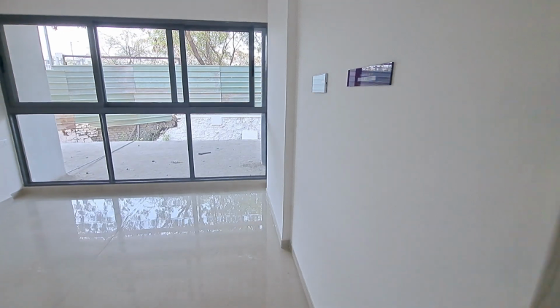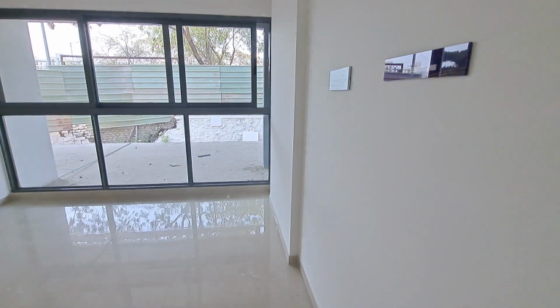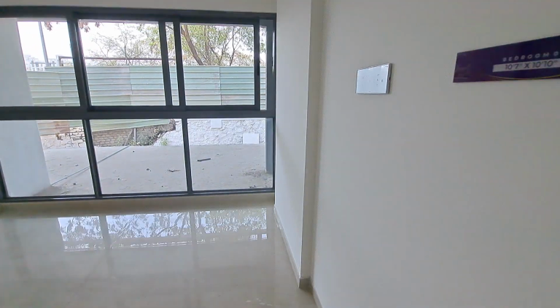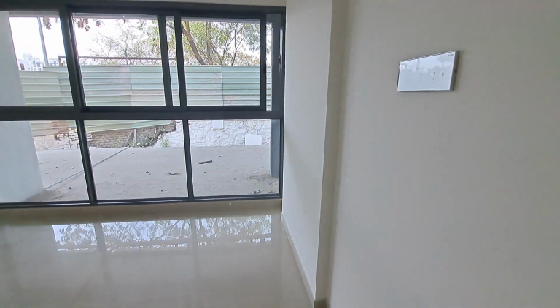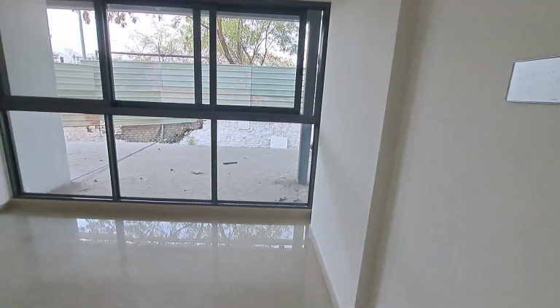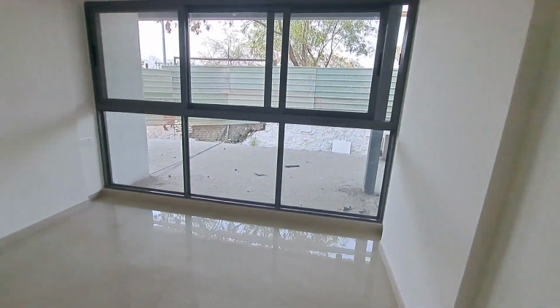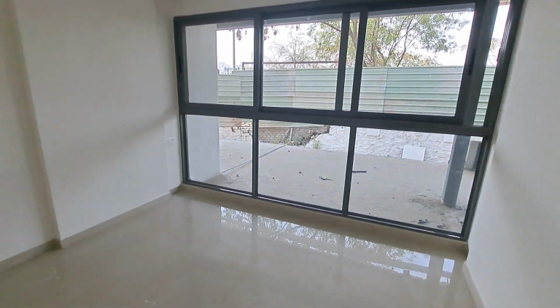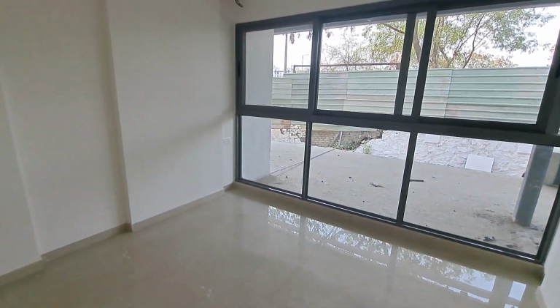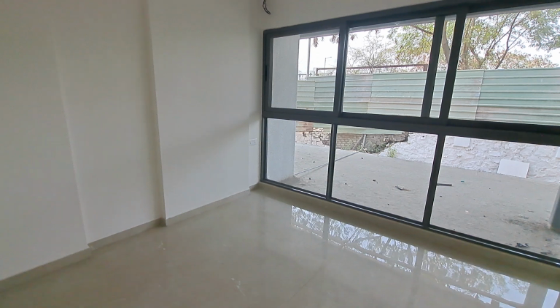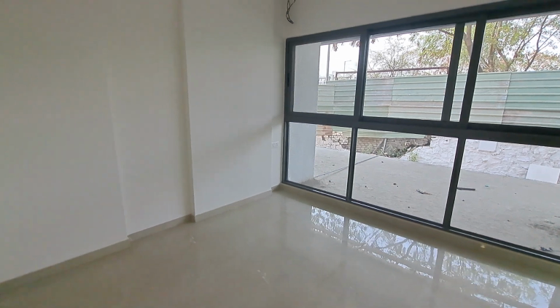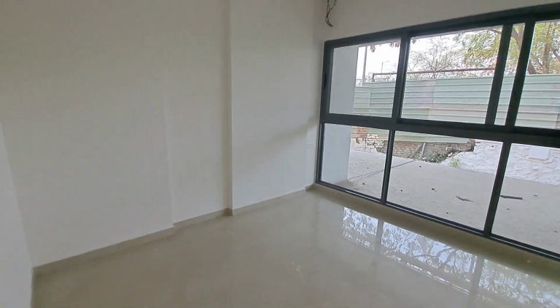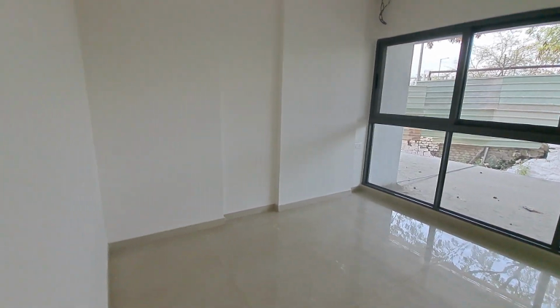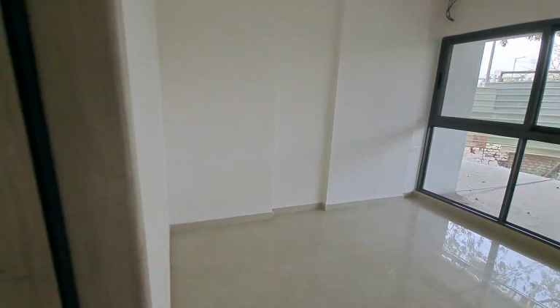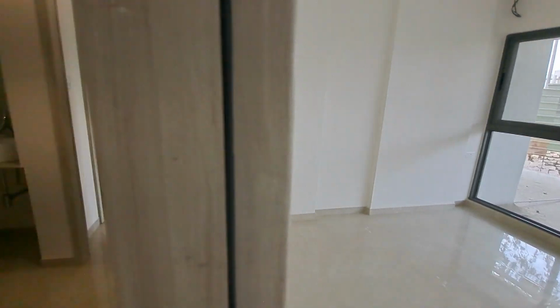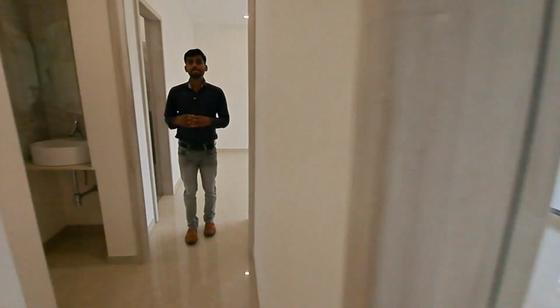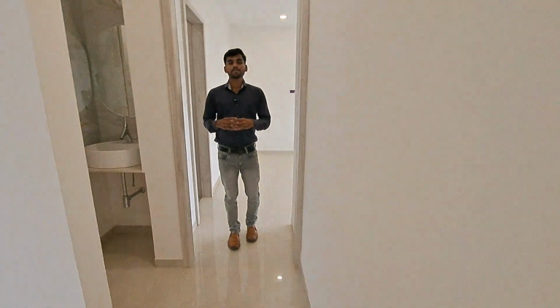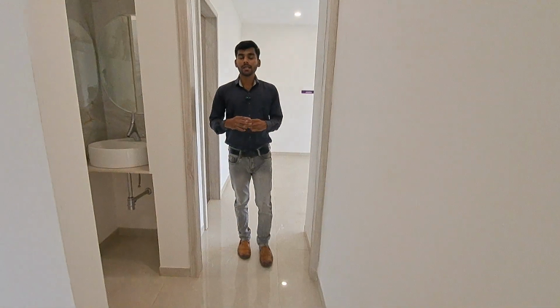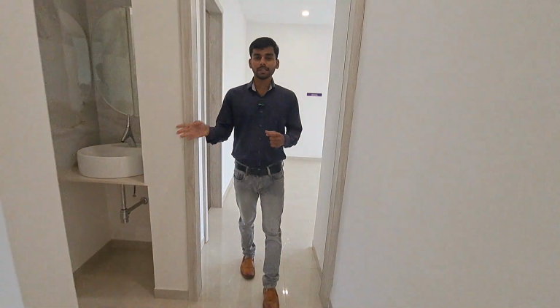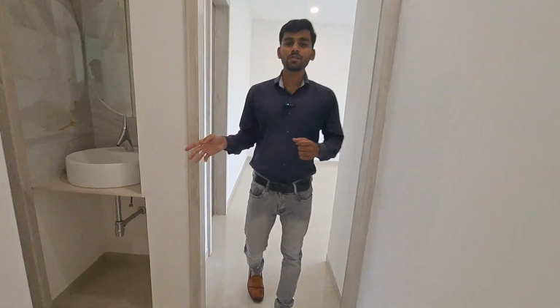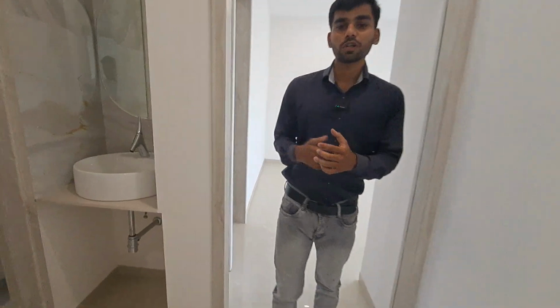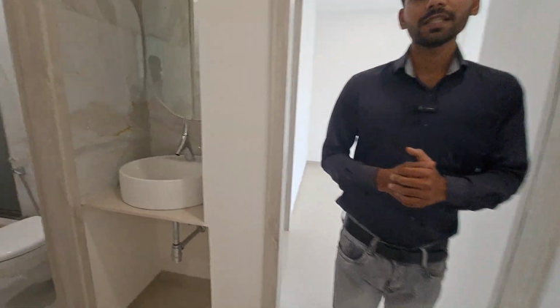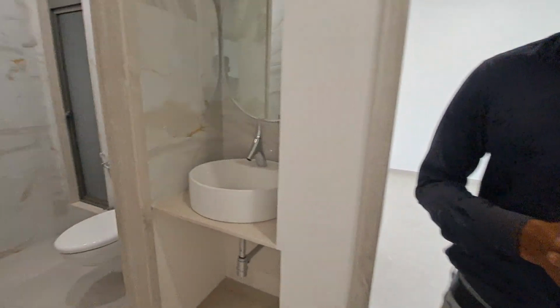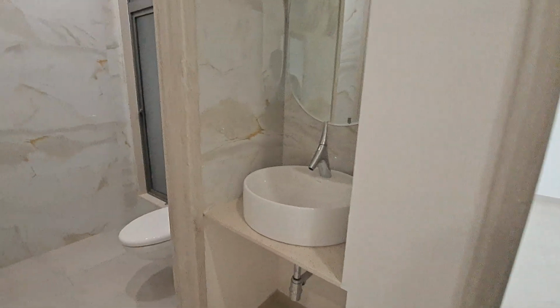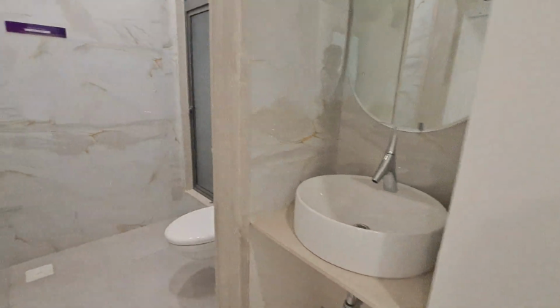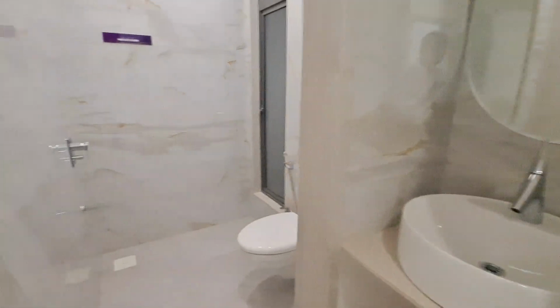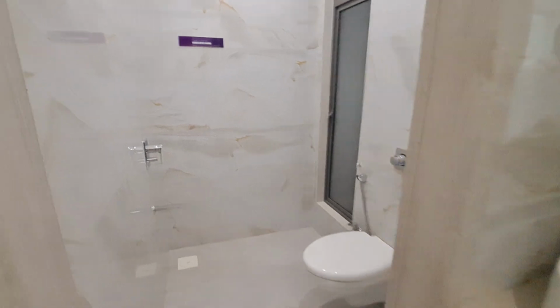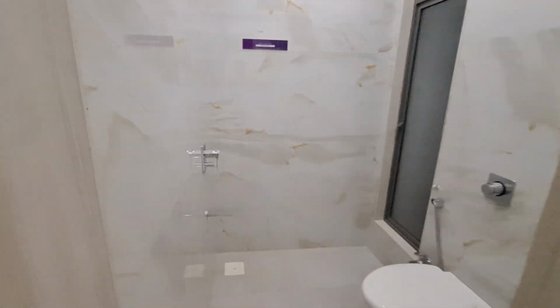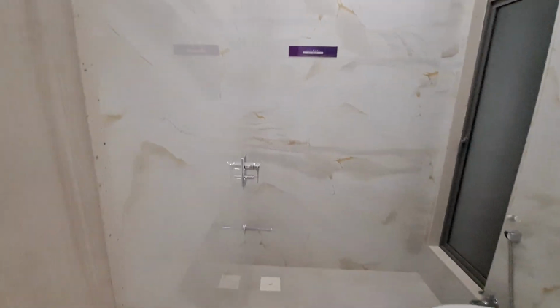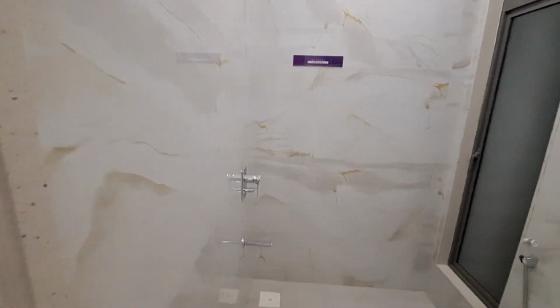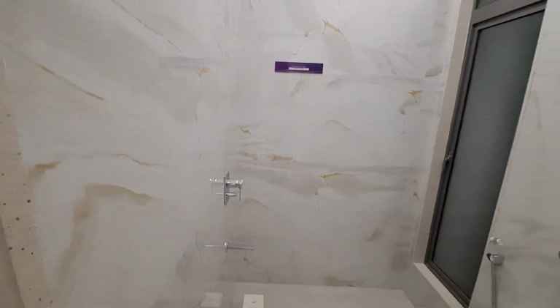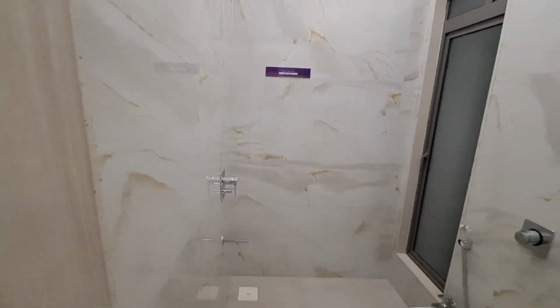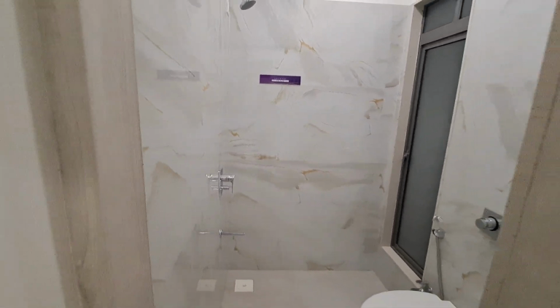Your first bedroom has a full window, a wash basin area, and a common washroom with all color fittings.